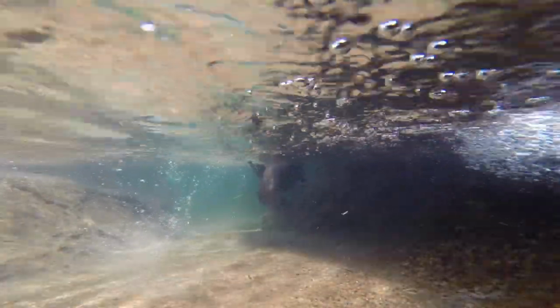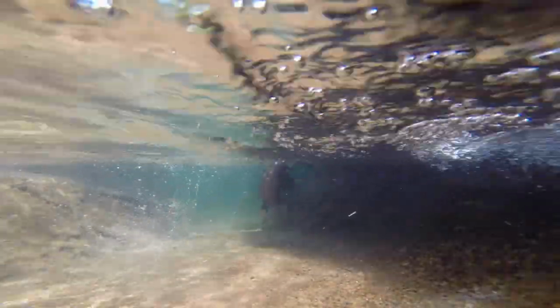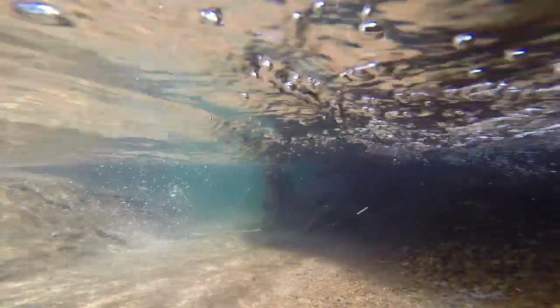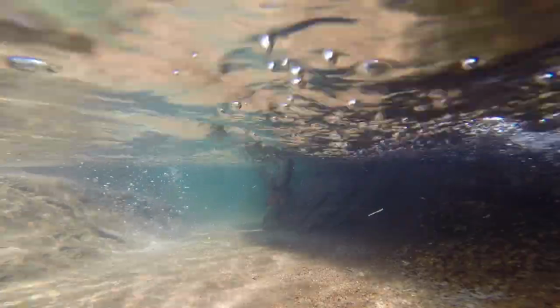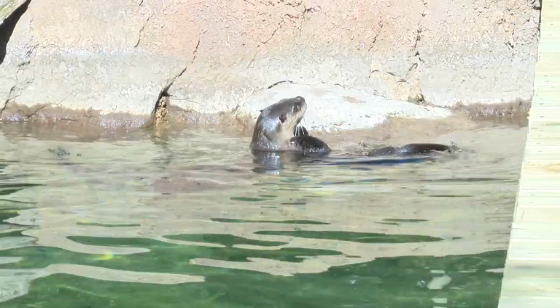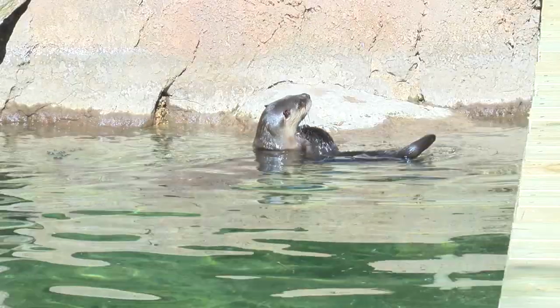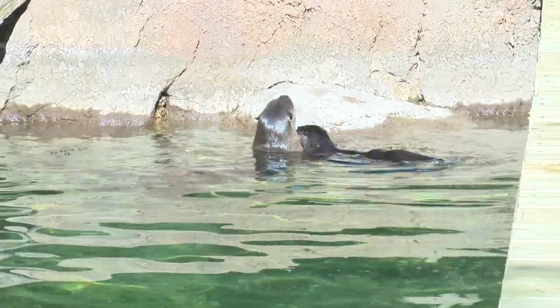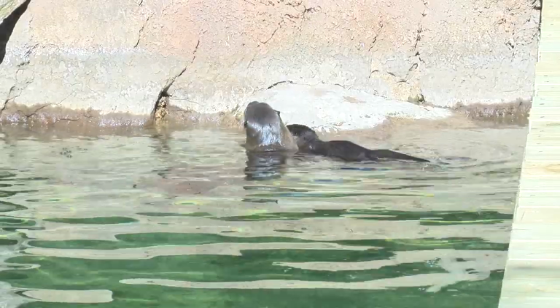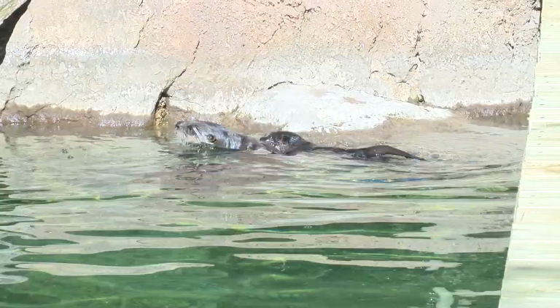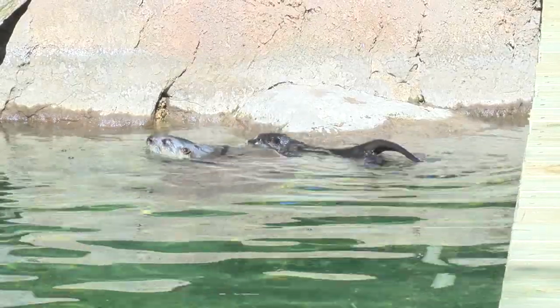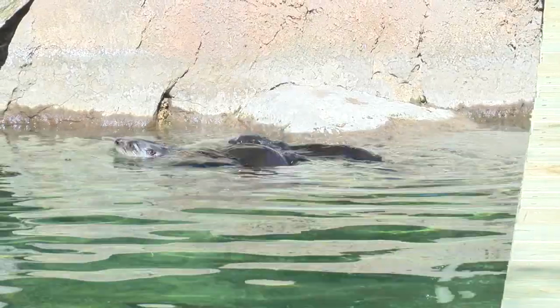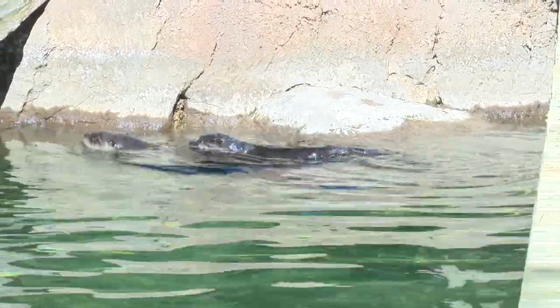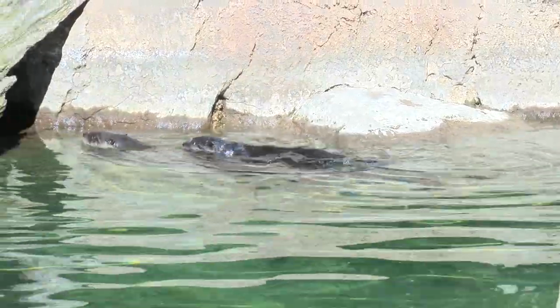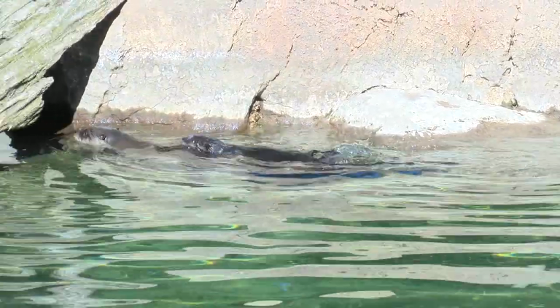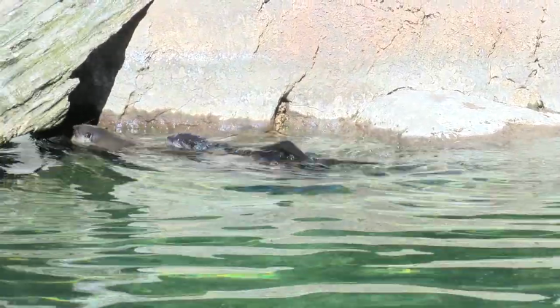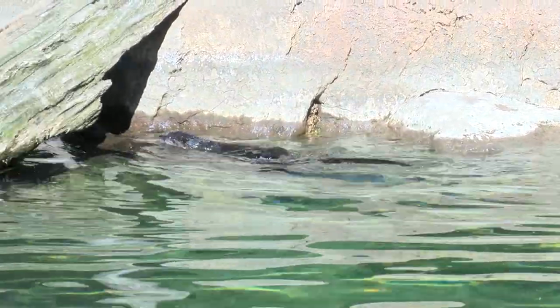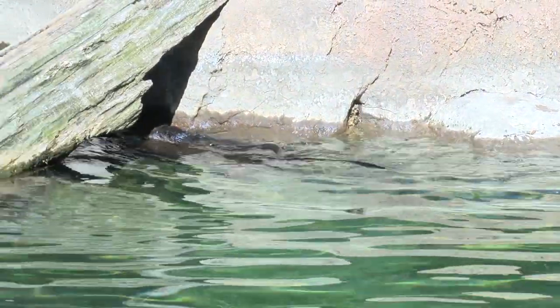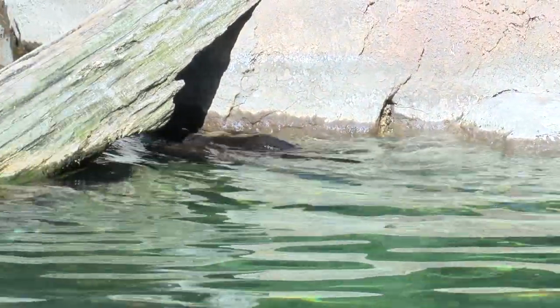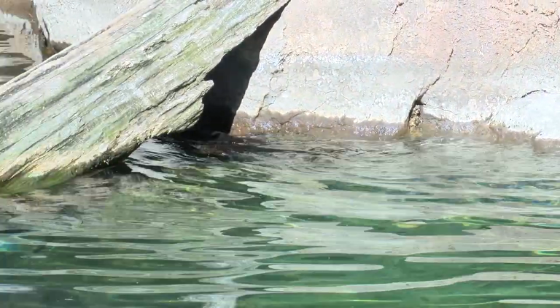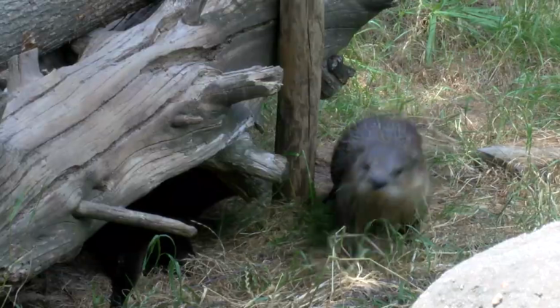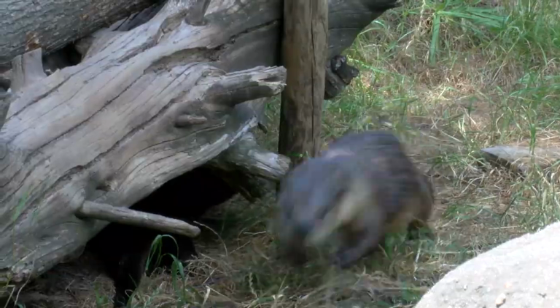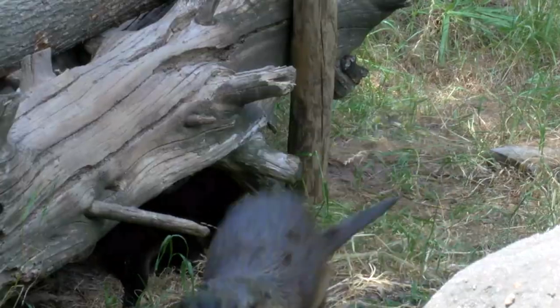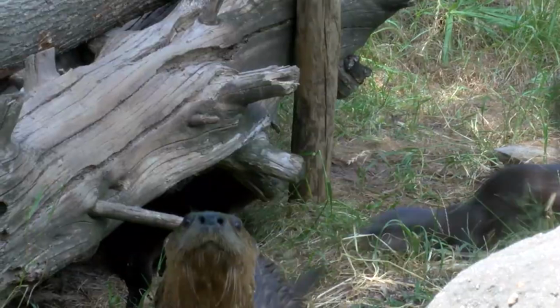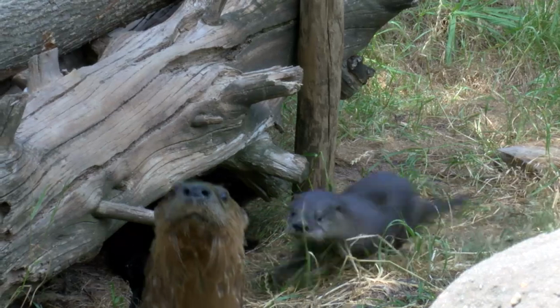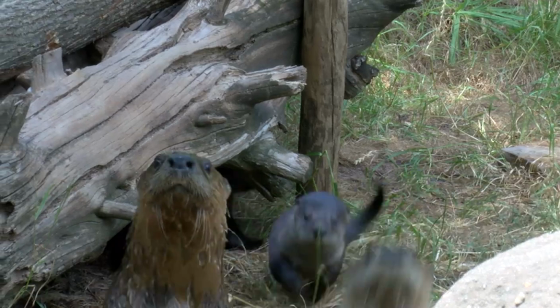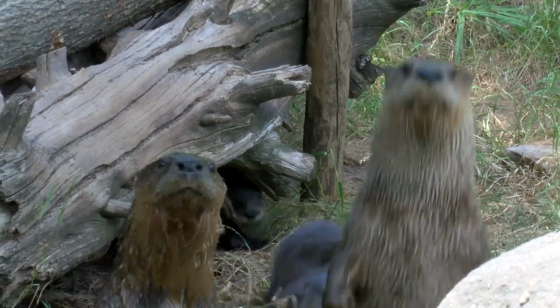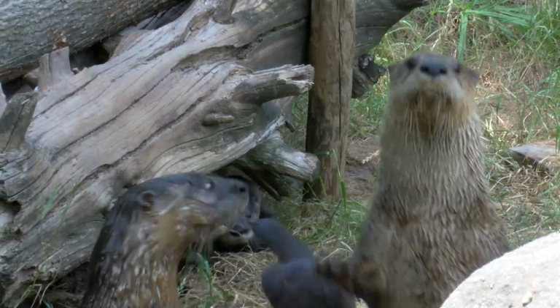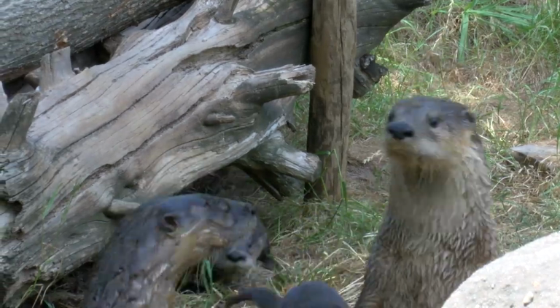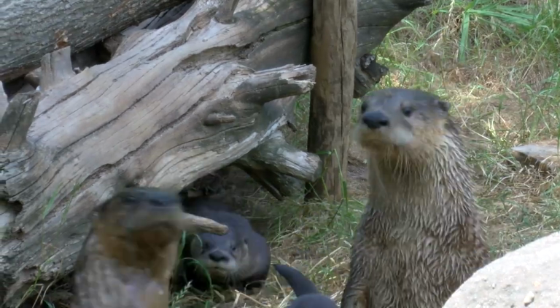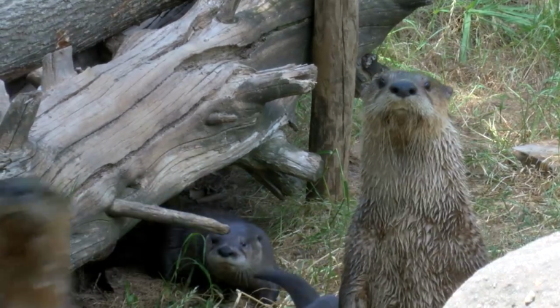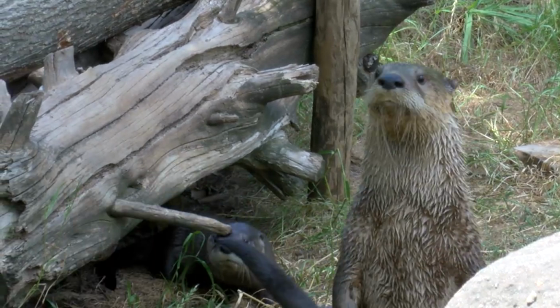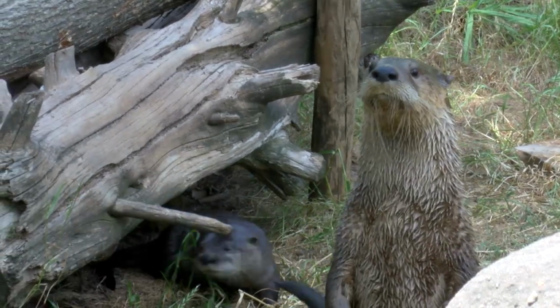Since males don't help raise the young, Mac was separated from Emmy and the pups for the first few months. Once the pups began to swim well, Mac was reintroduced to the family.